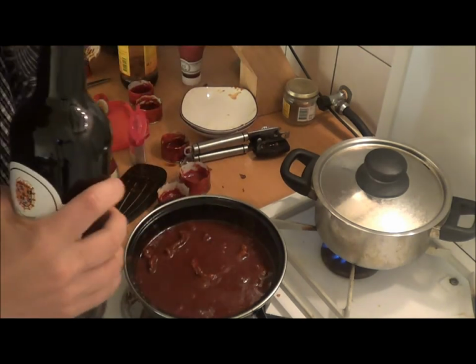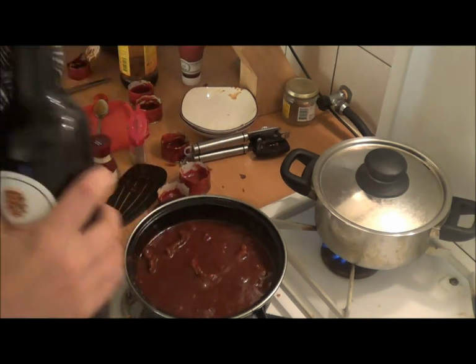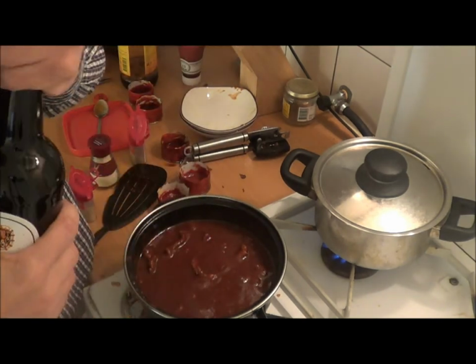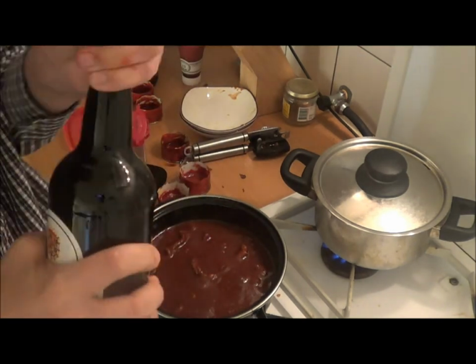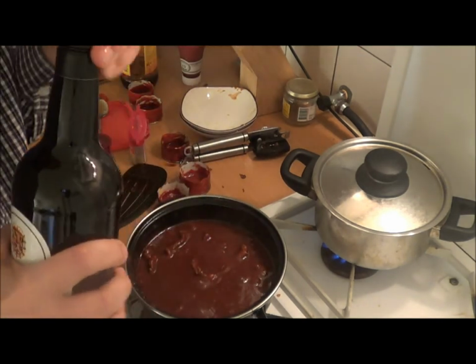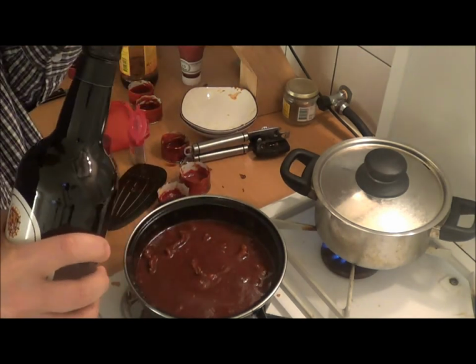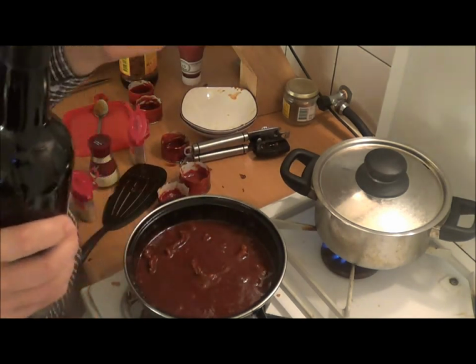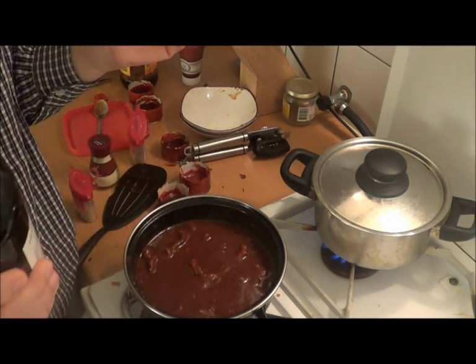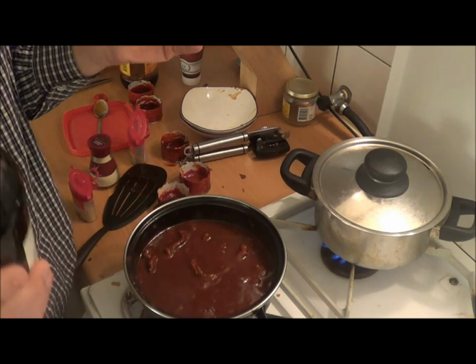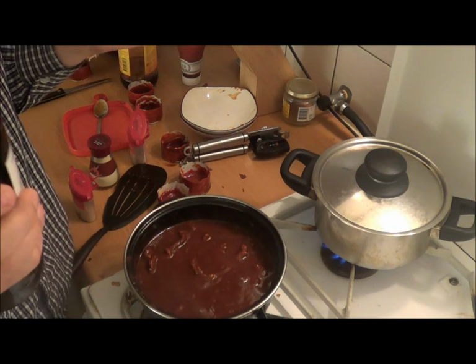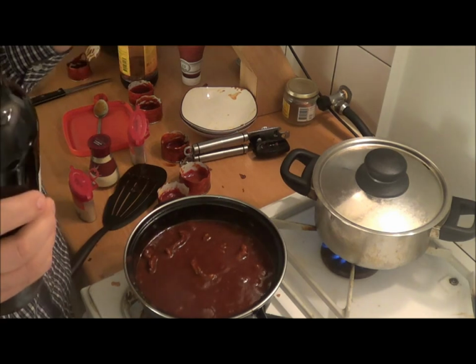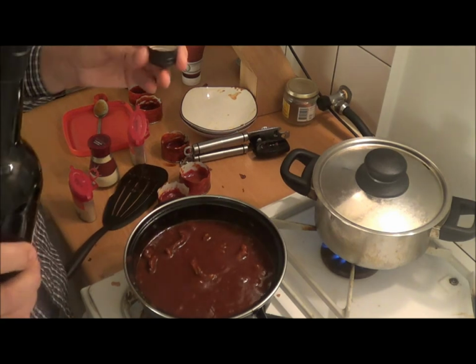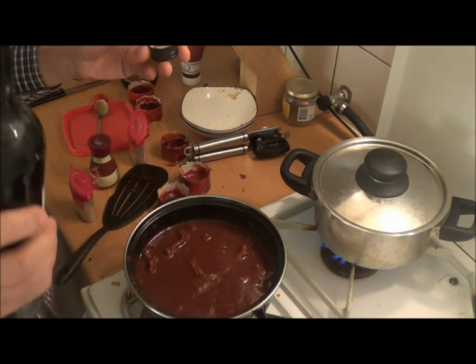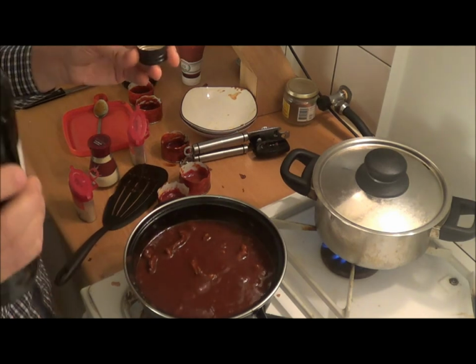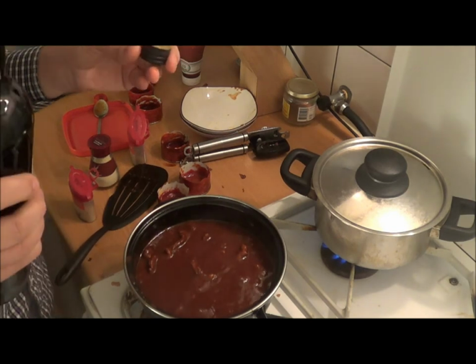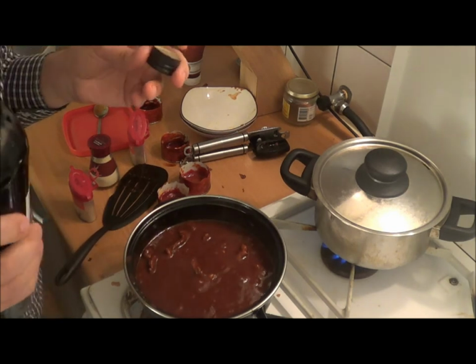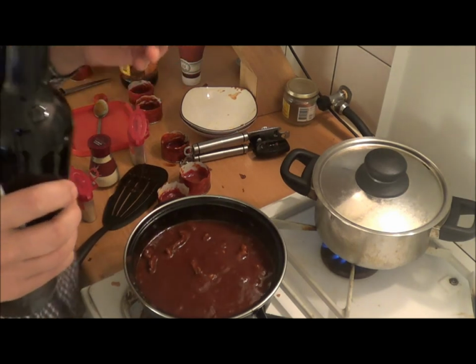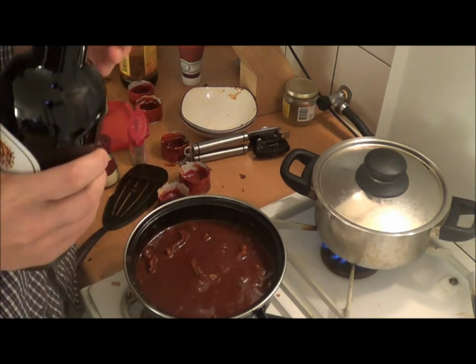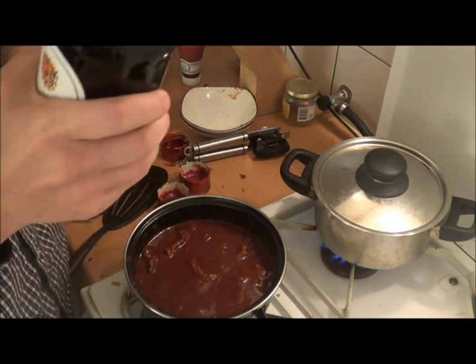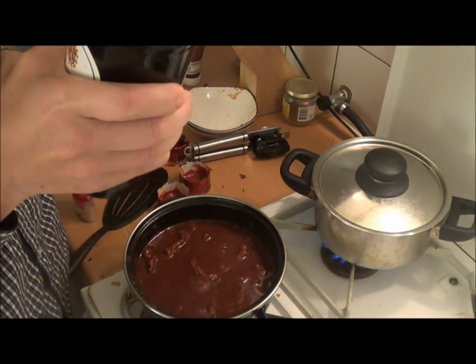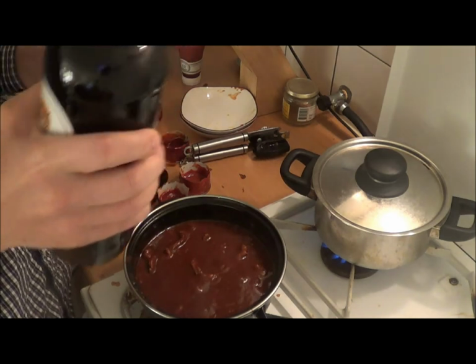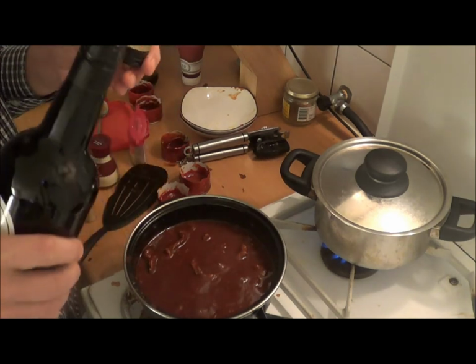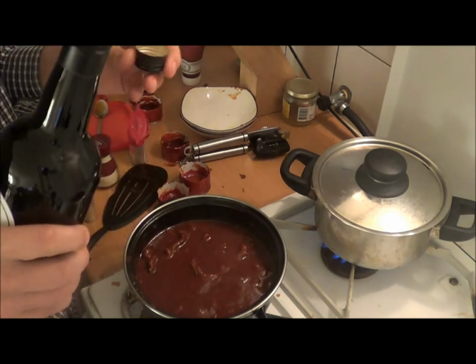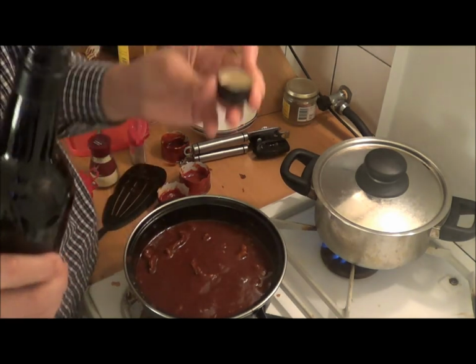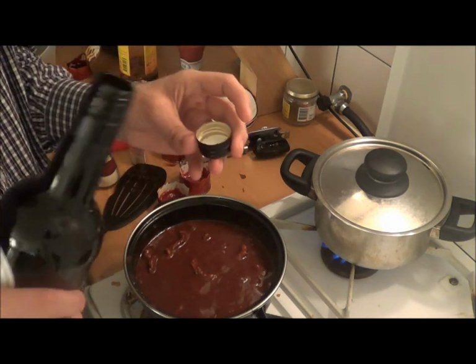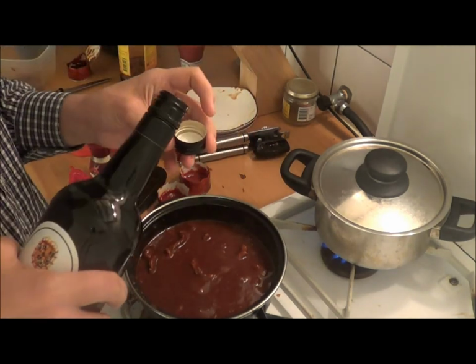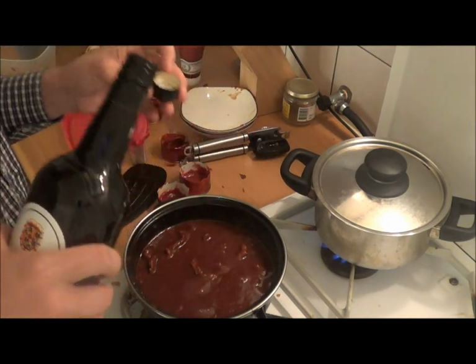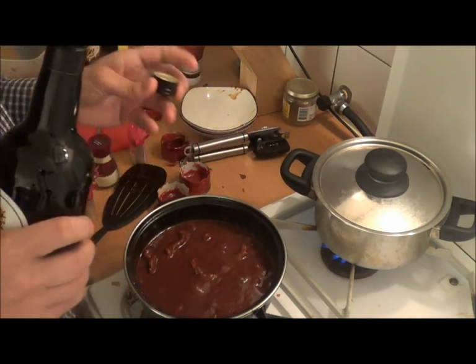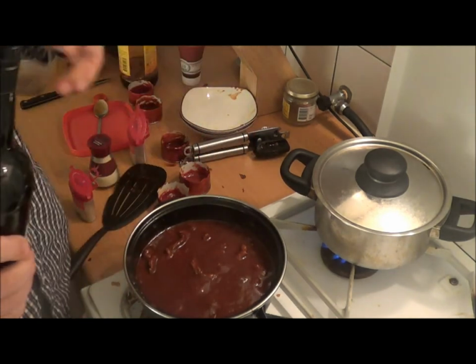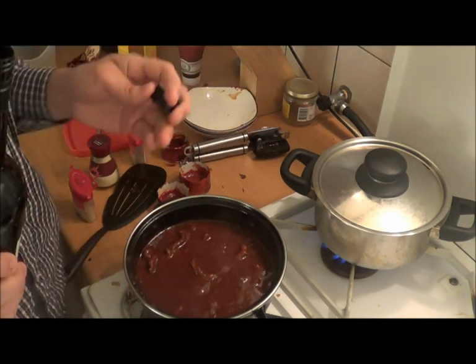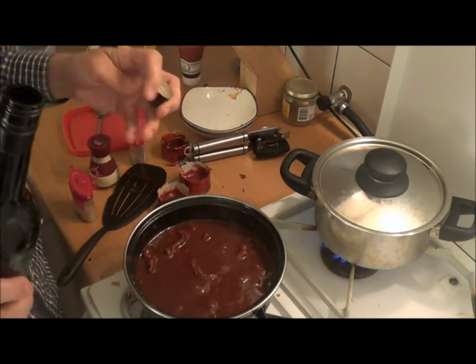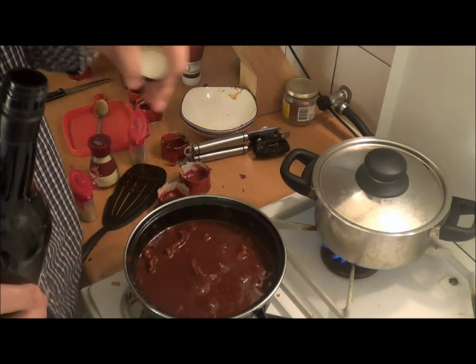I just bought the cheapest sherry I could find — I bought dry sherry. You really only need a little bit, just for the taste. You probably know this: don't be afraid of the alcohol — the alcohol will vaporize and it's just the taste of the sherry that will remain. Just a little bit, this should be enough.